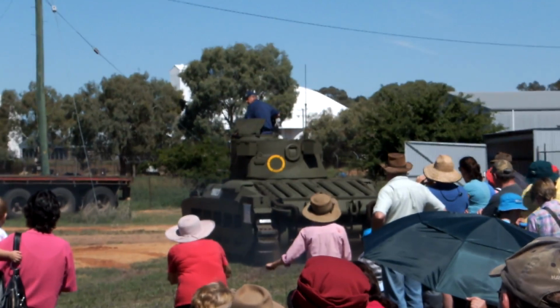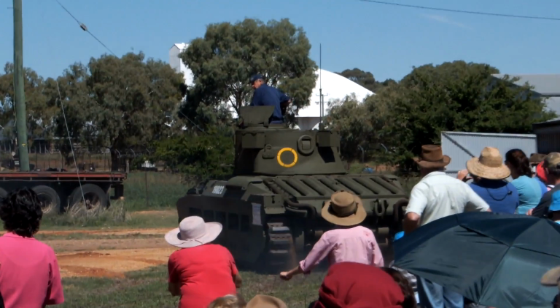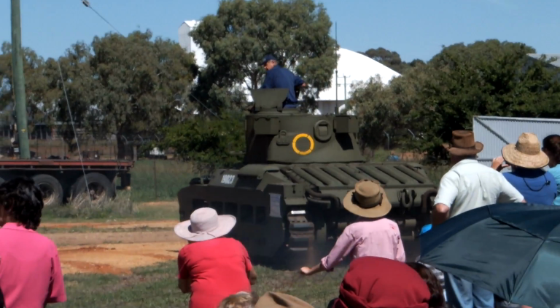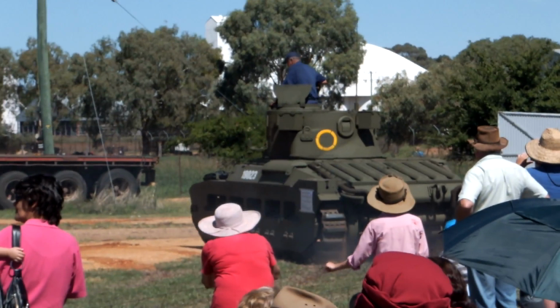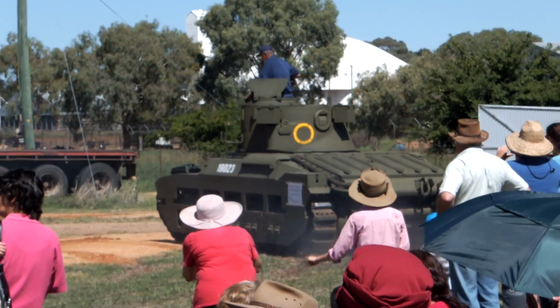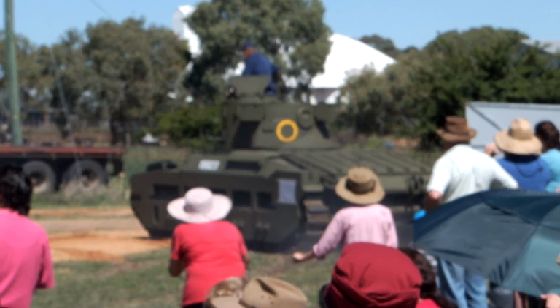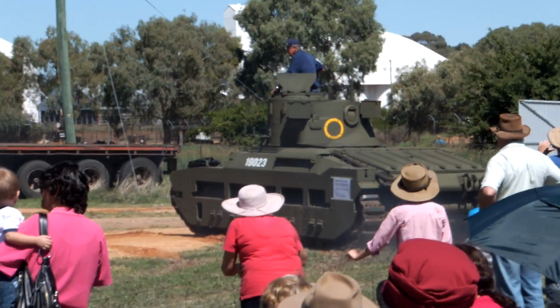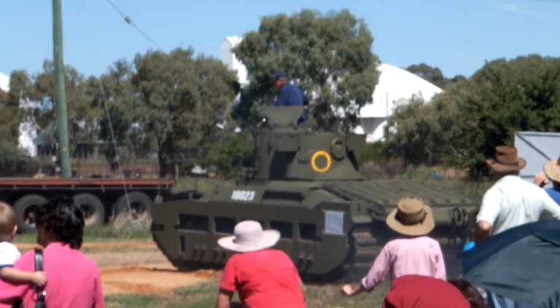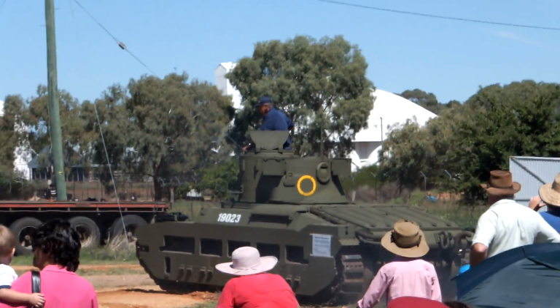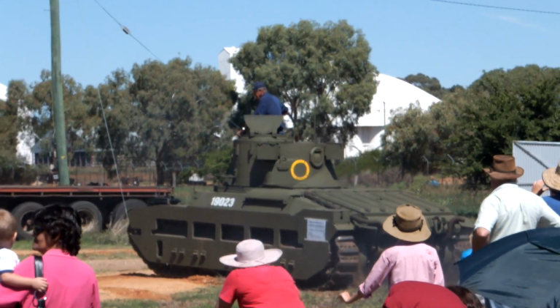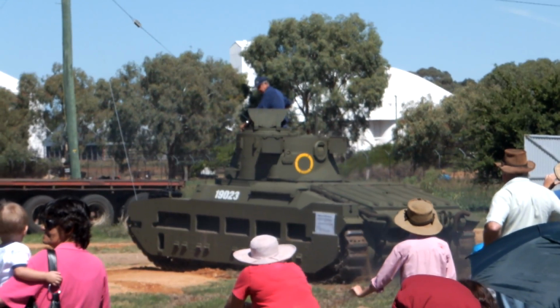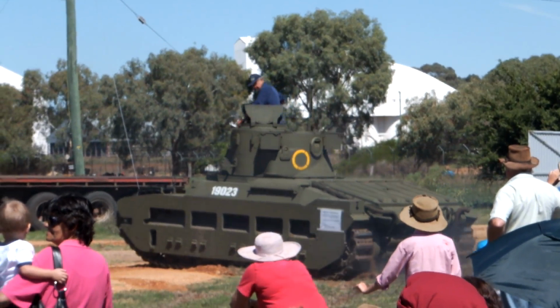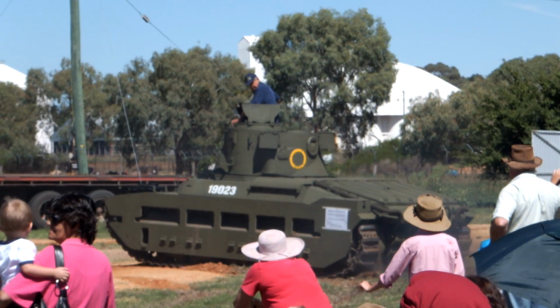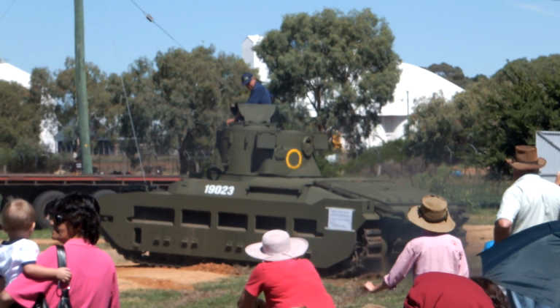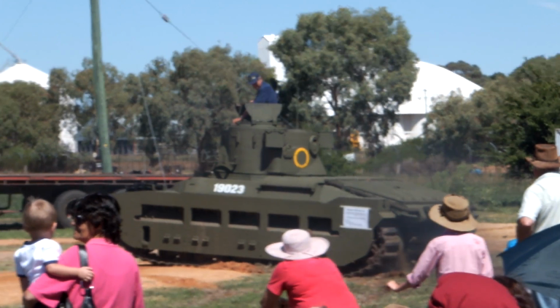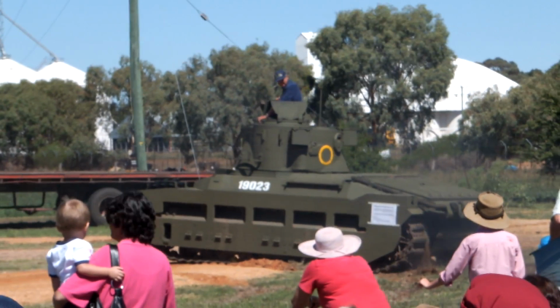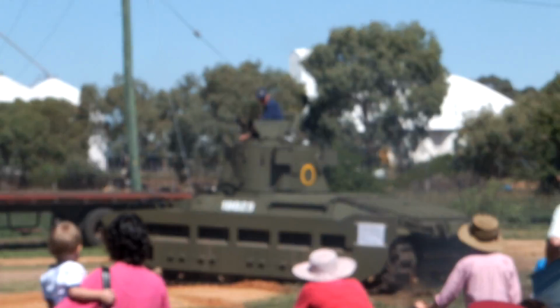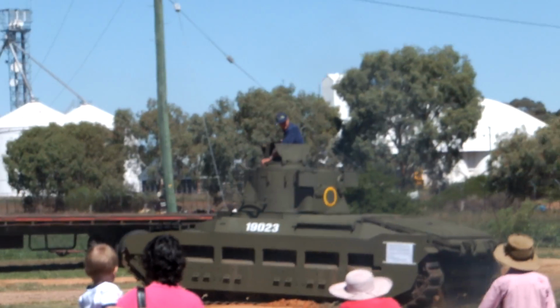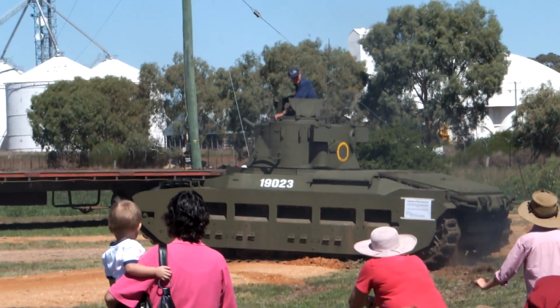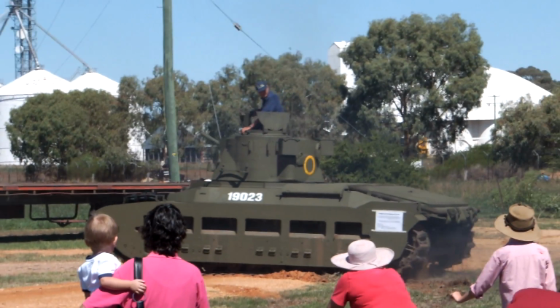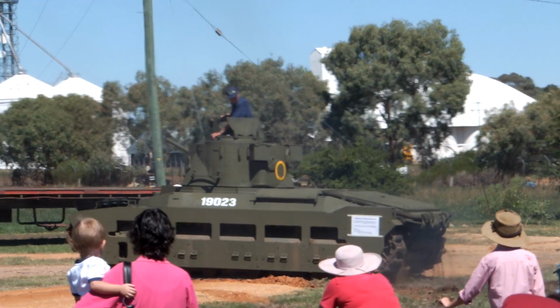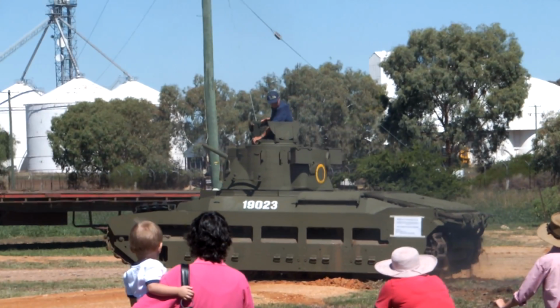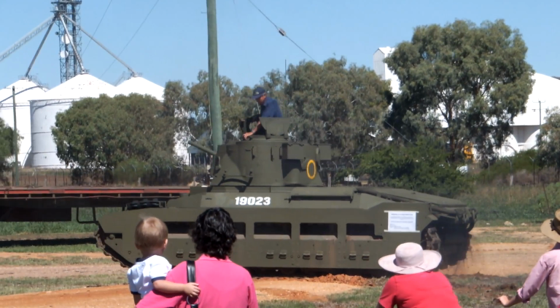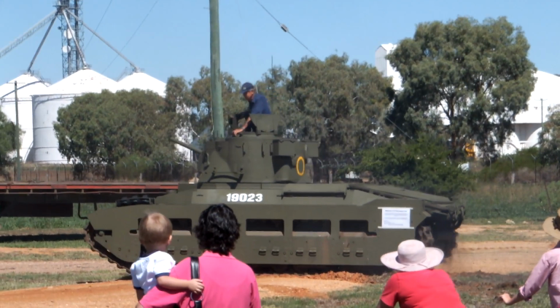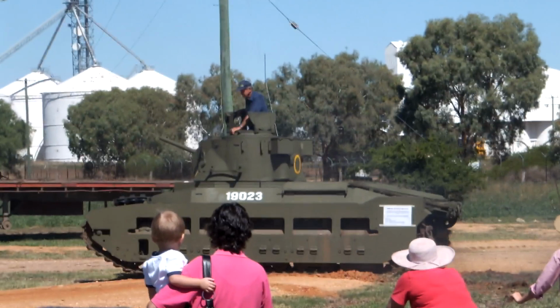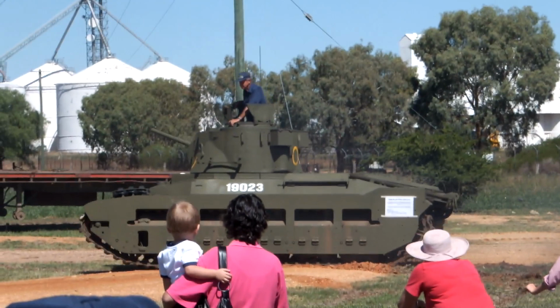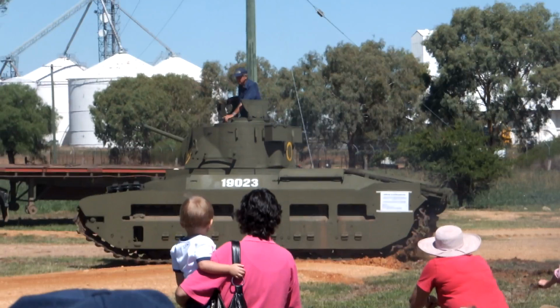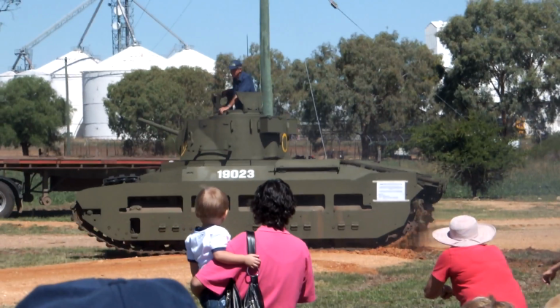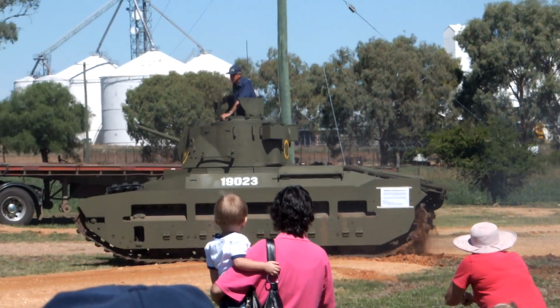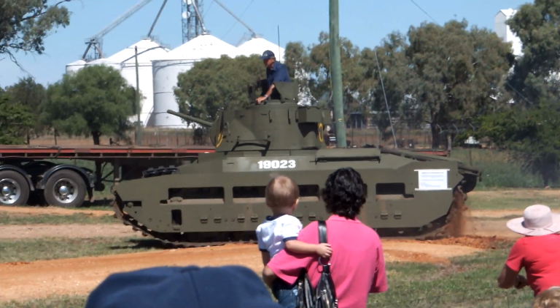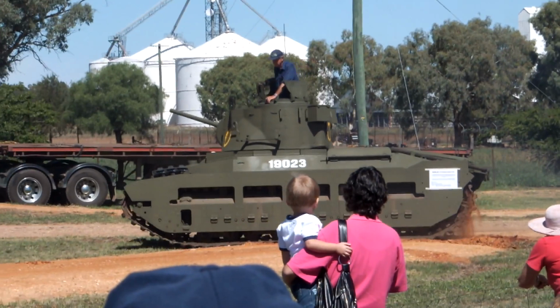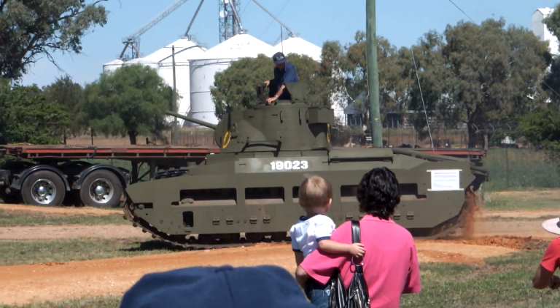Righto, looks like that might be our demonstration for the day. They're going to come back on the other side of the track, aren't they? We'll probably have it out again for the Grand Parade a bit later in the afternoon.